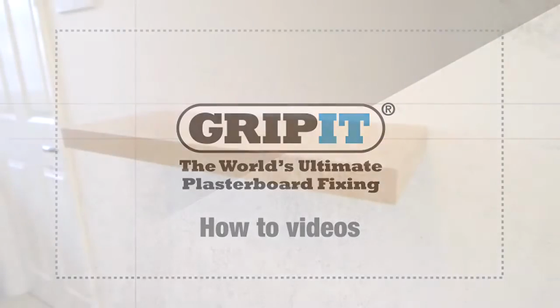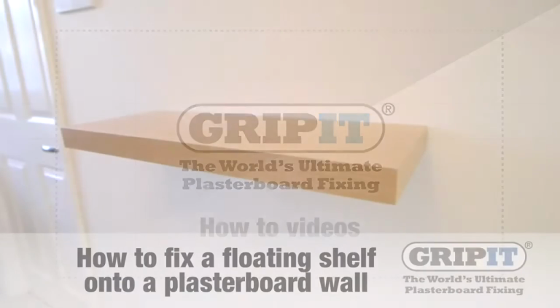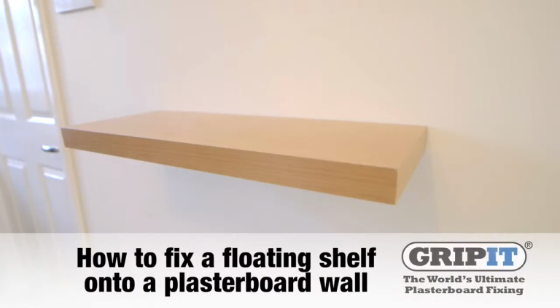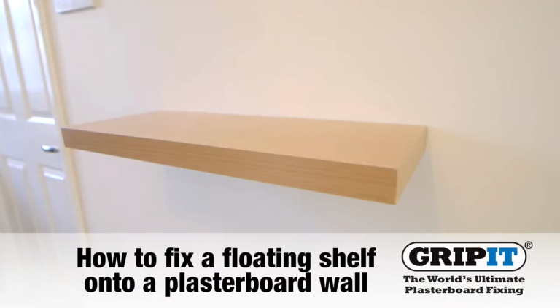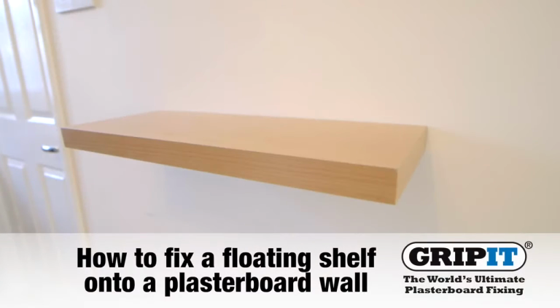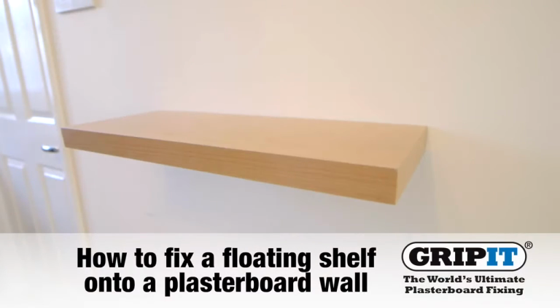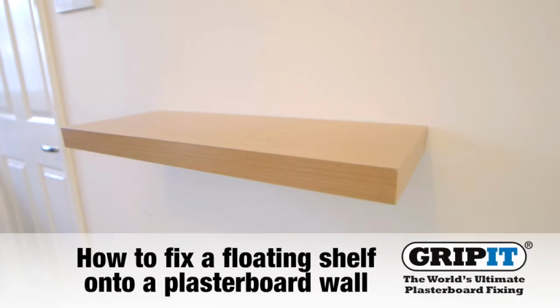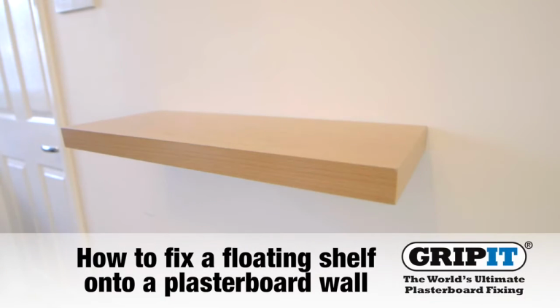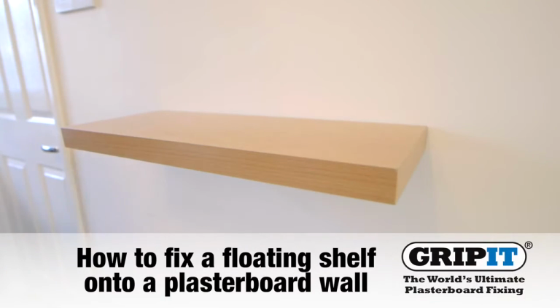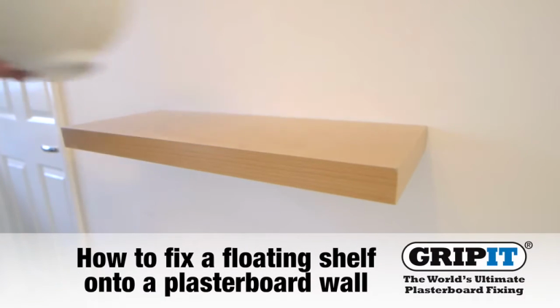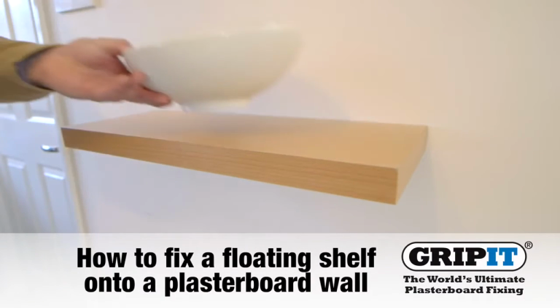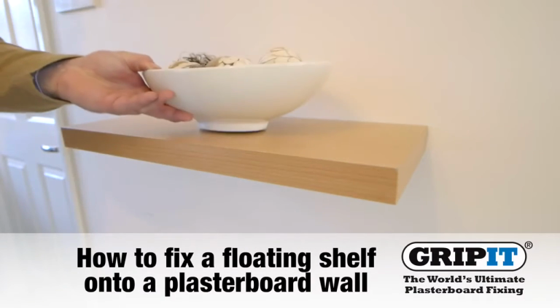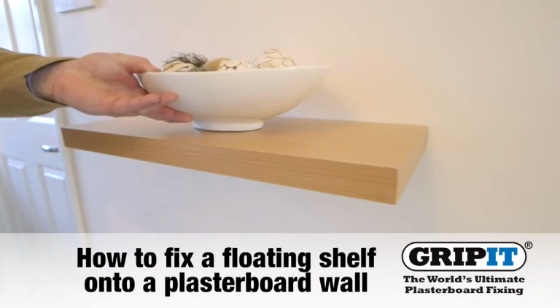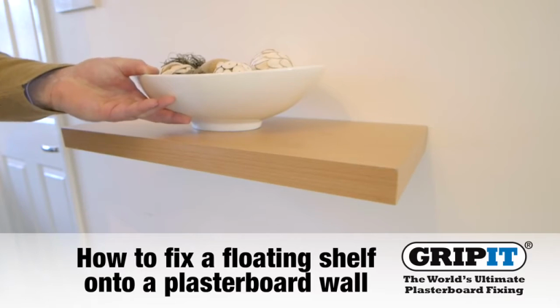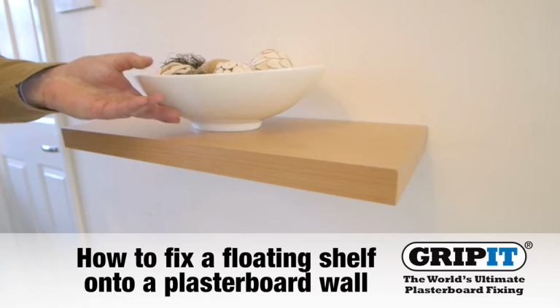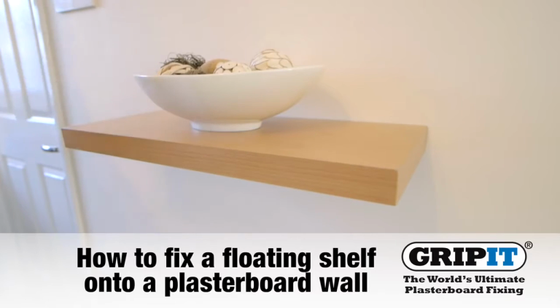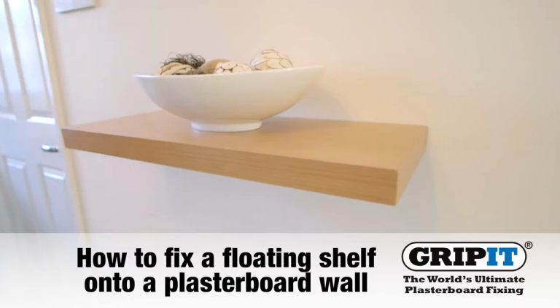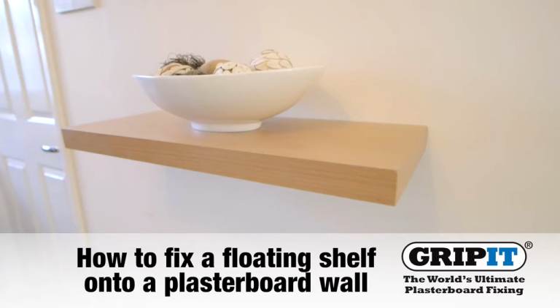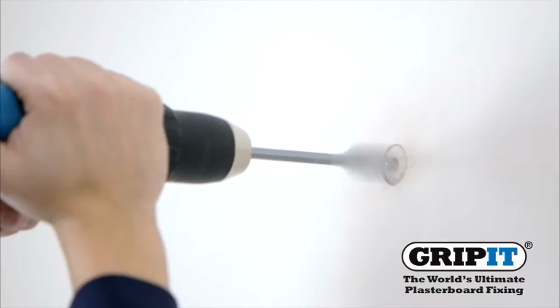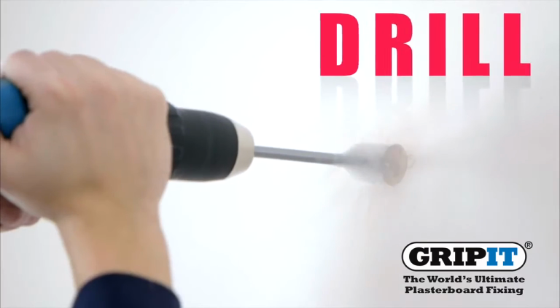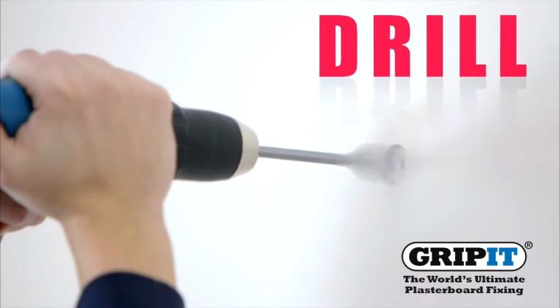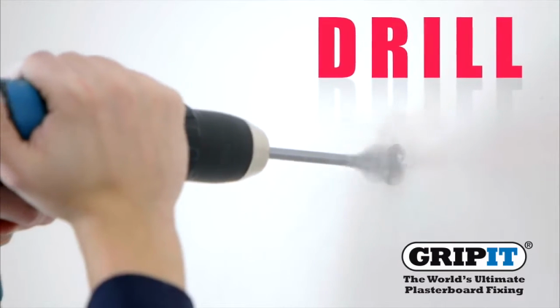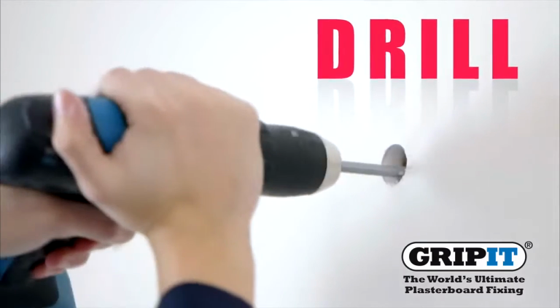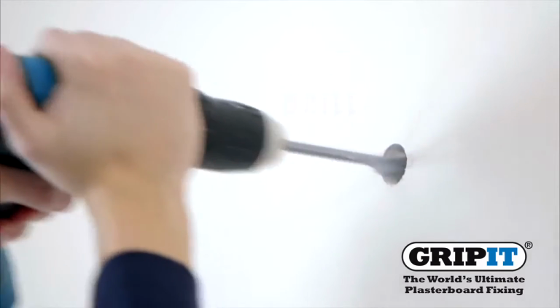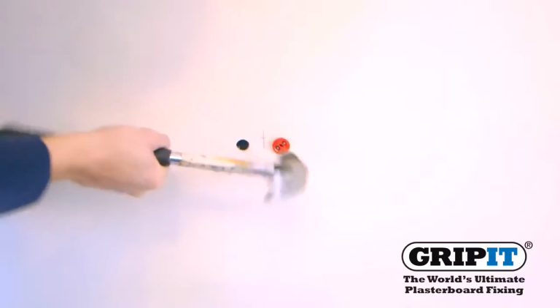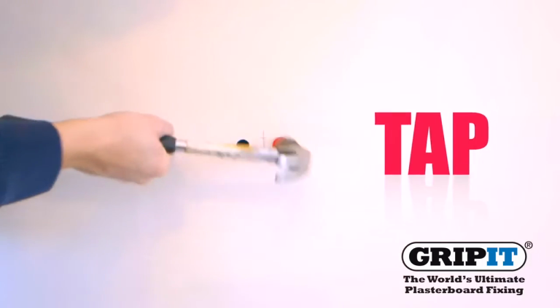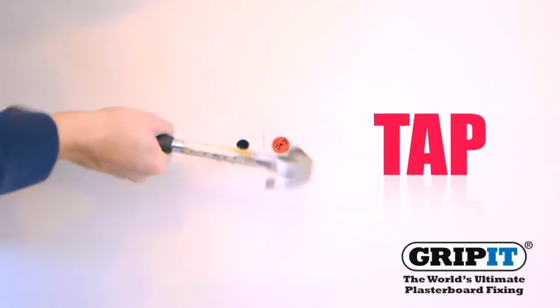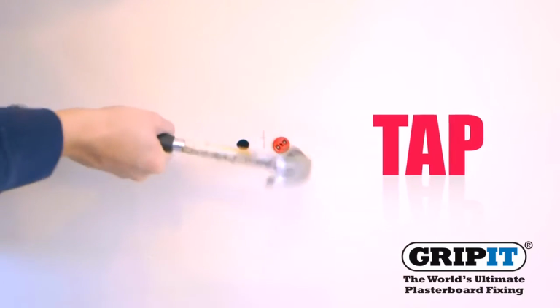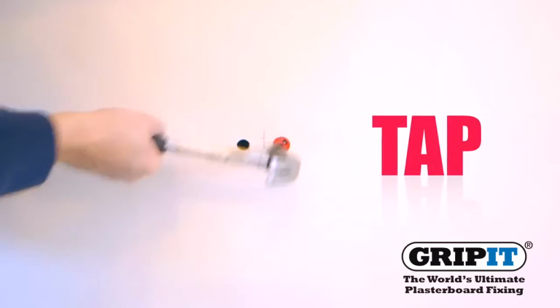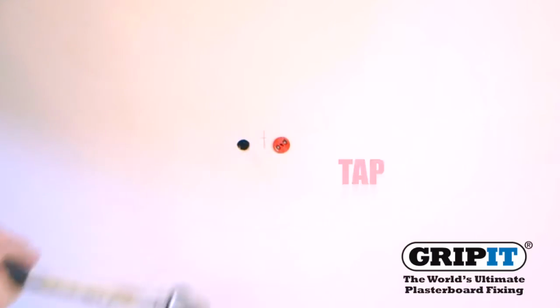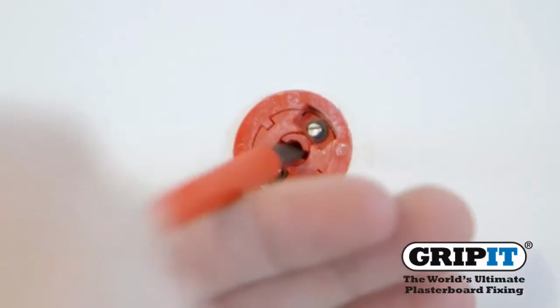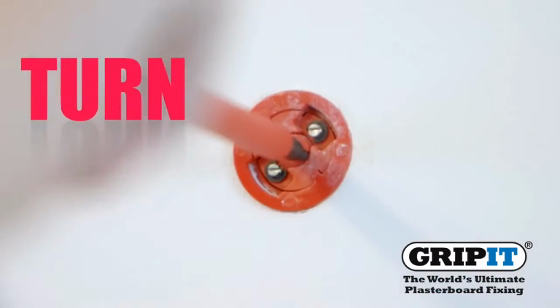This video will show you how to fix a floating shelf onto a plasterboard wall using gripits and their three simple steps: drill, tap, and turn.